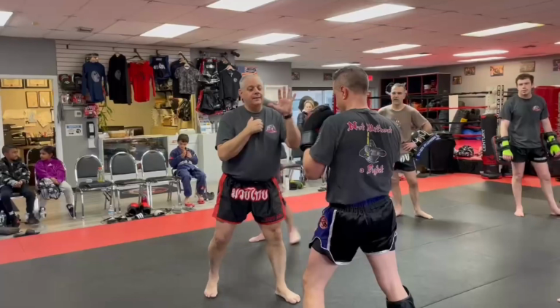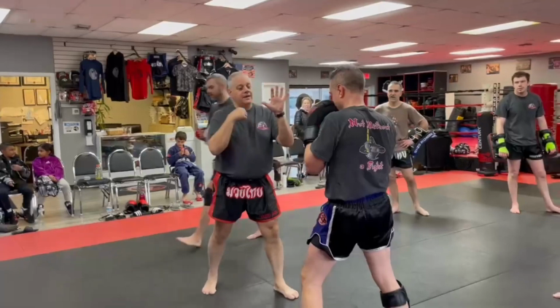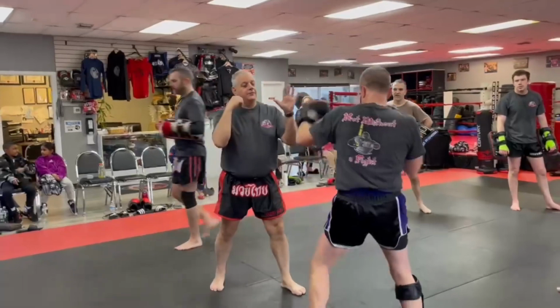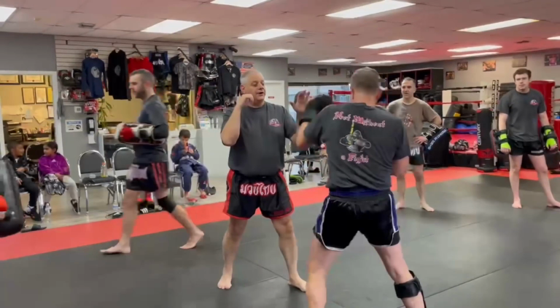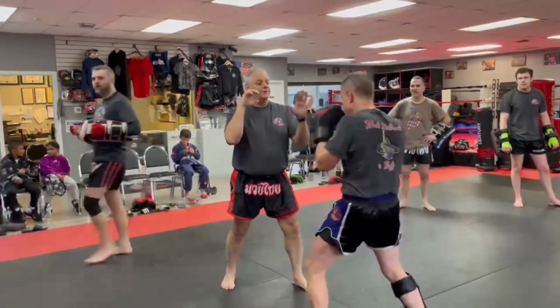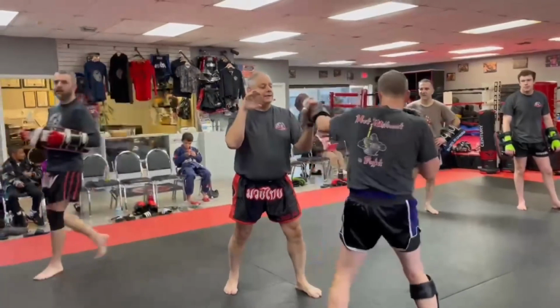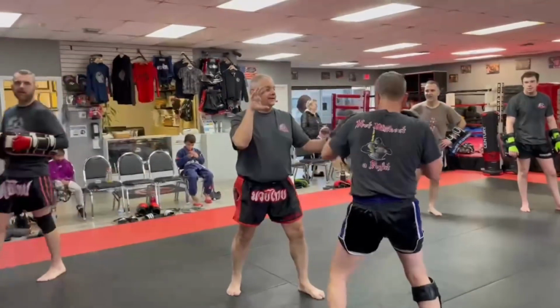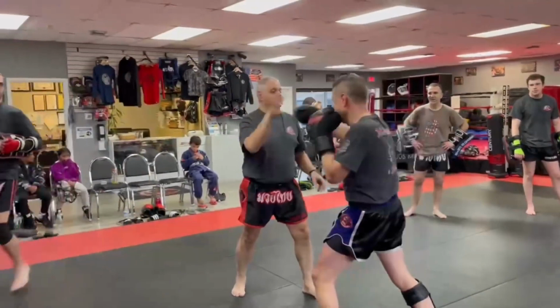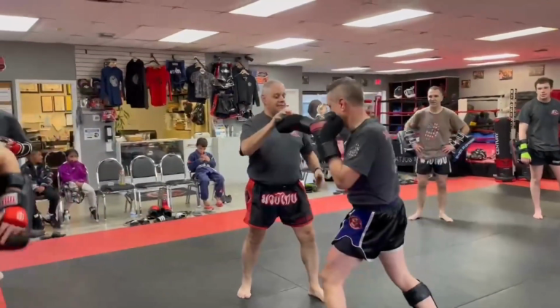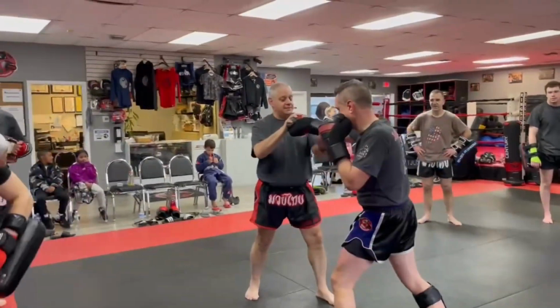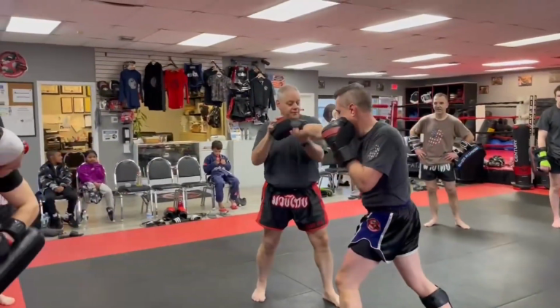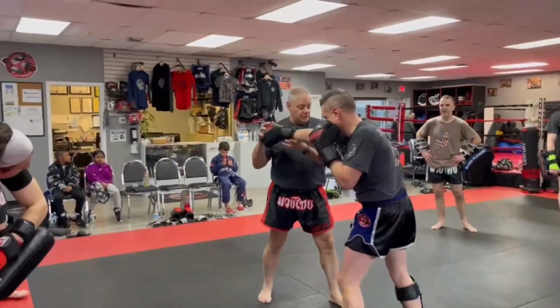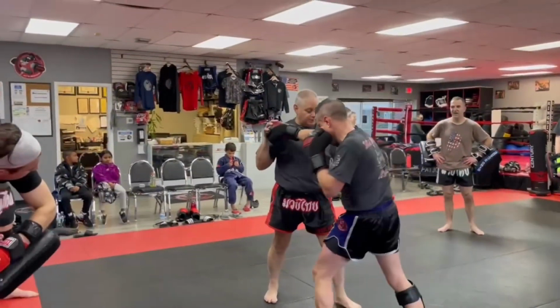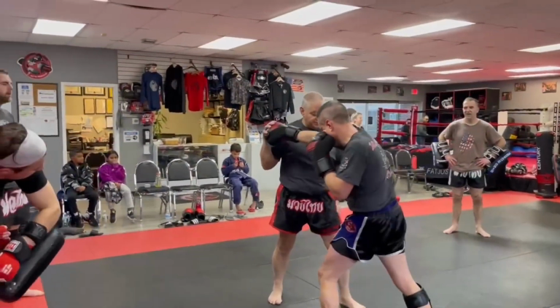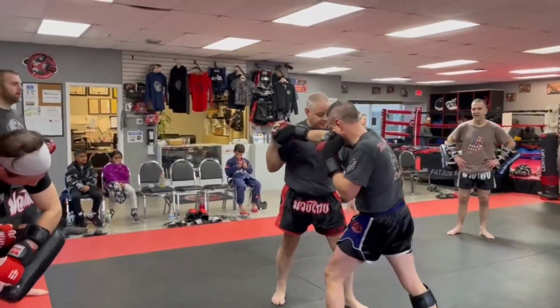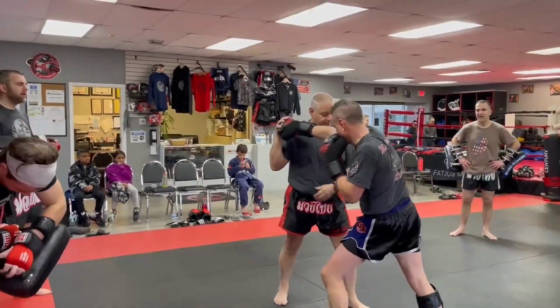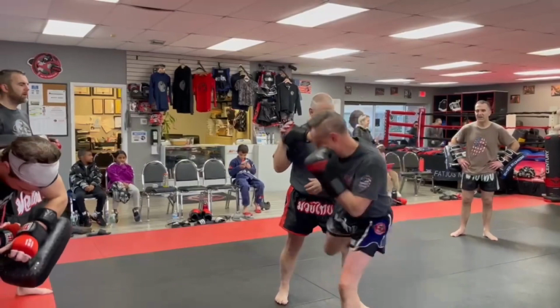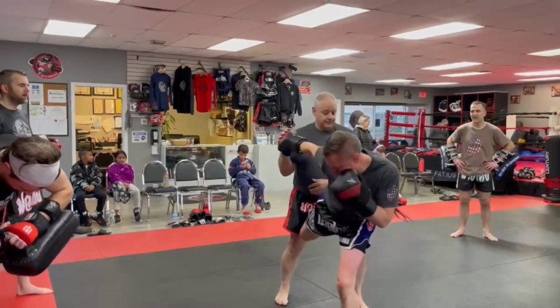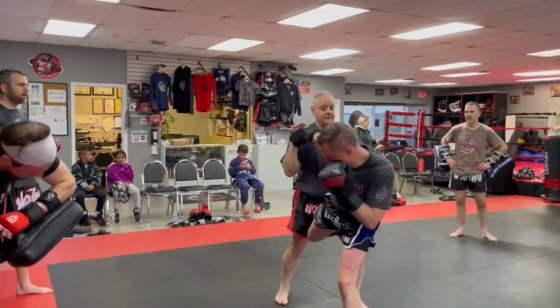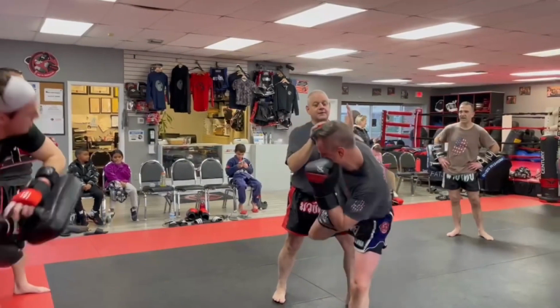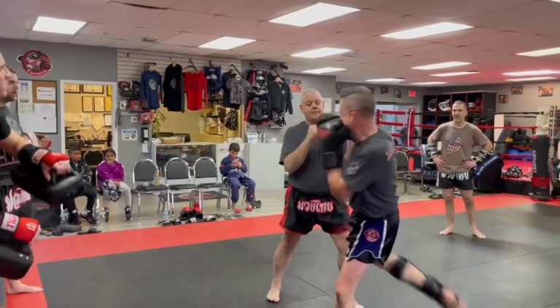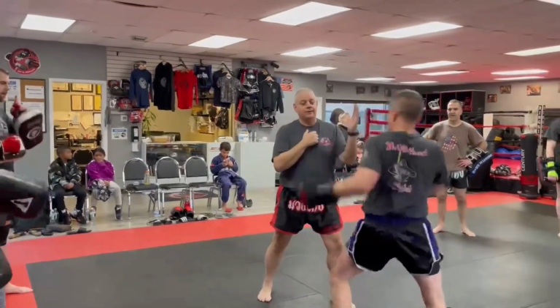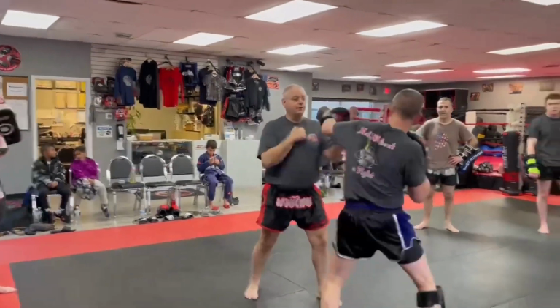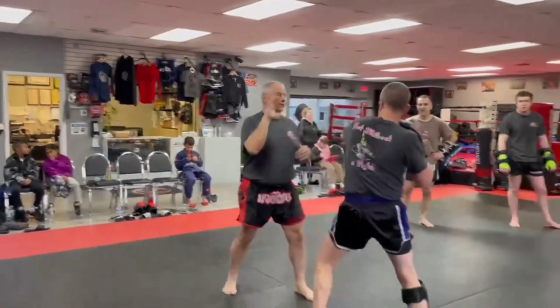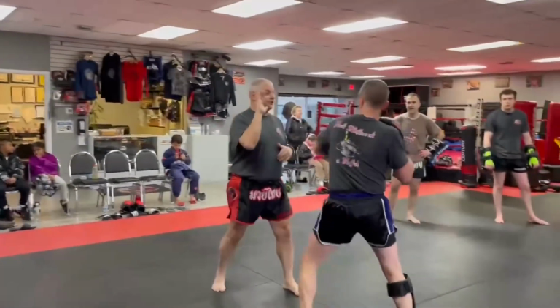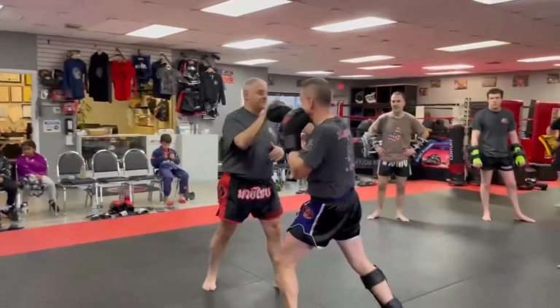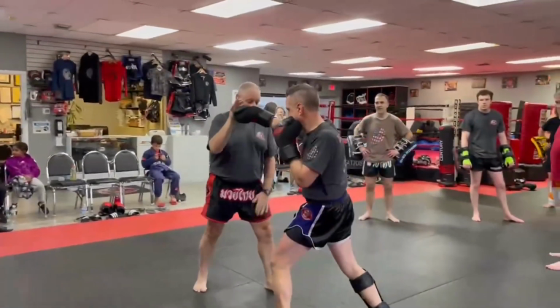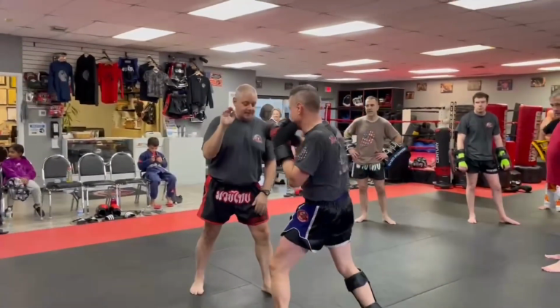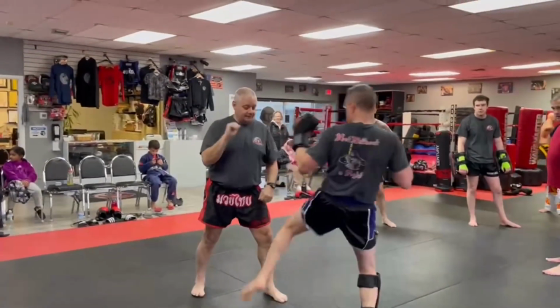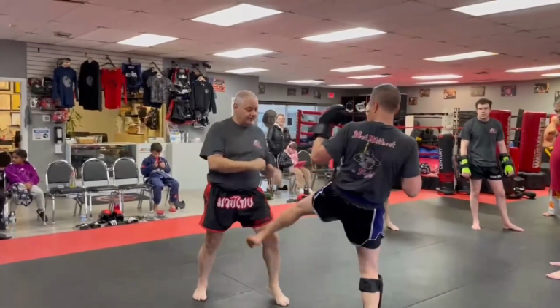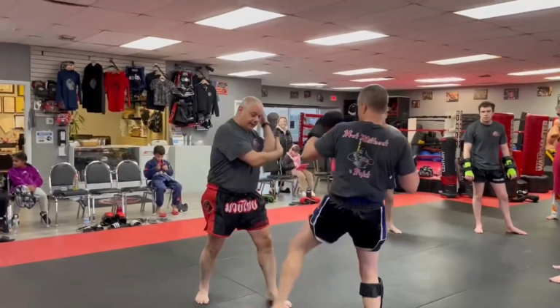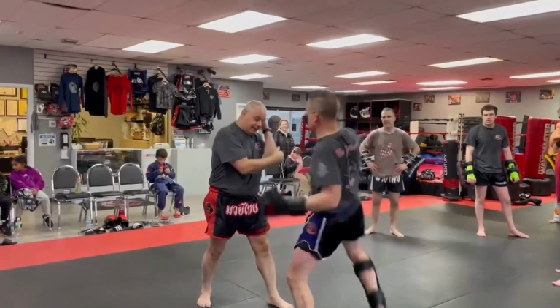Double jab, cross, but that kick — as soon as he hits here, is going to launch and he's going to hit that leg. Then he's going to come back with that hook, cross, inside, and the high kick again.